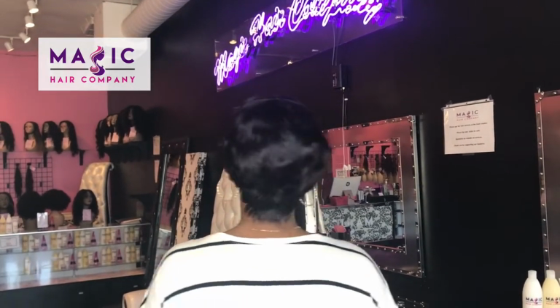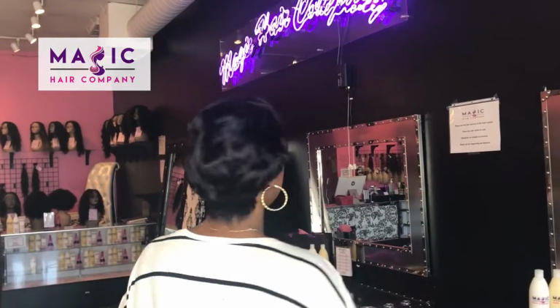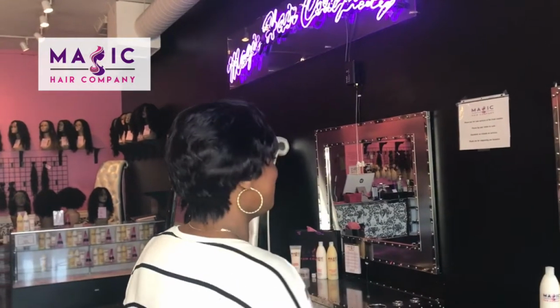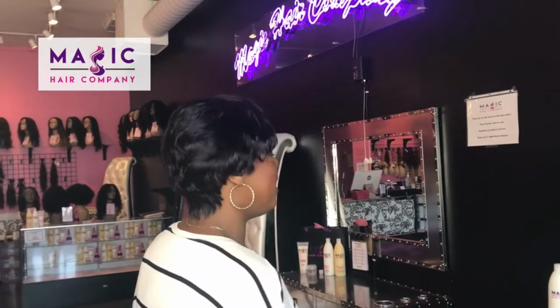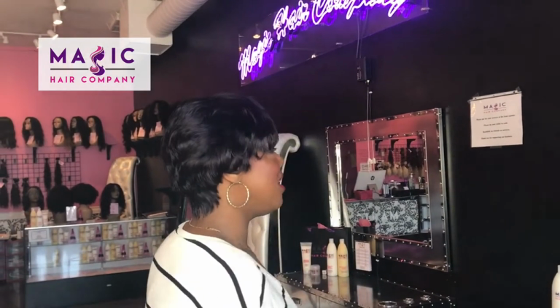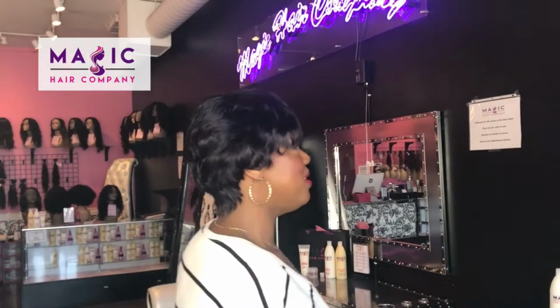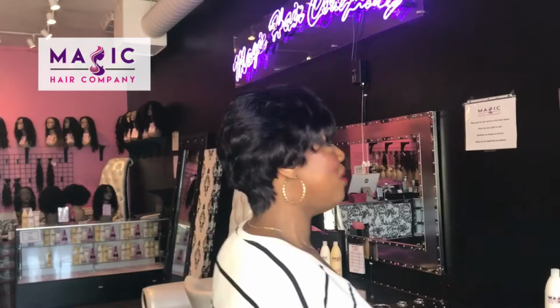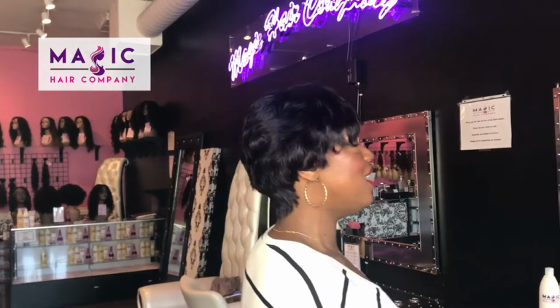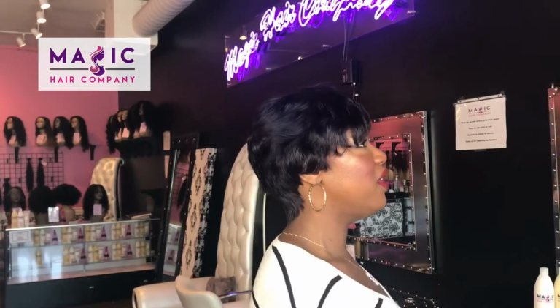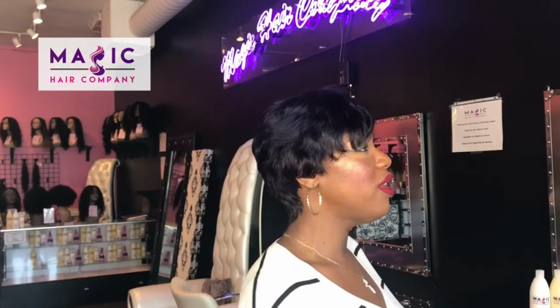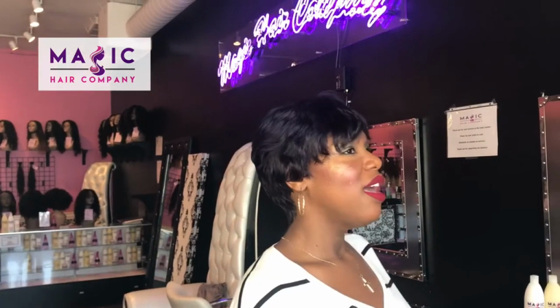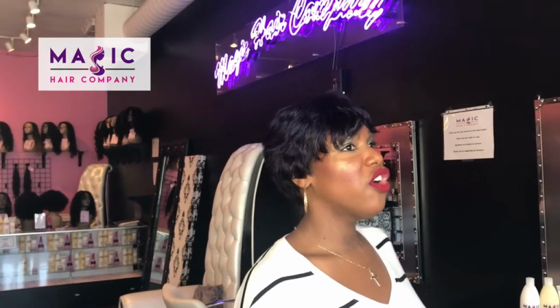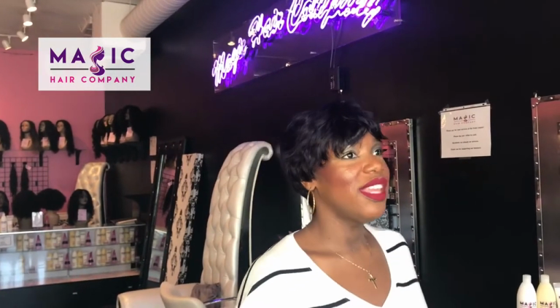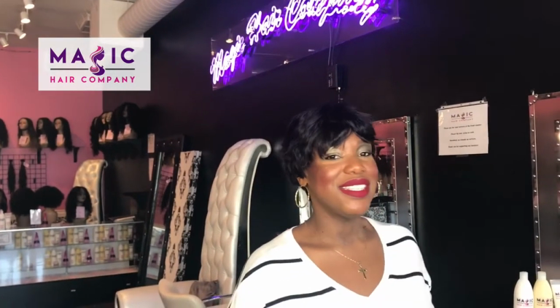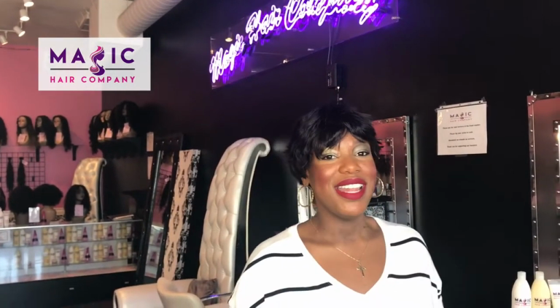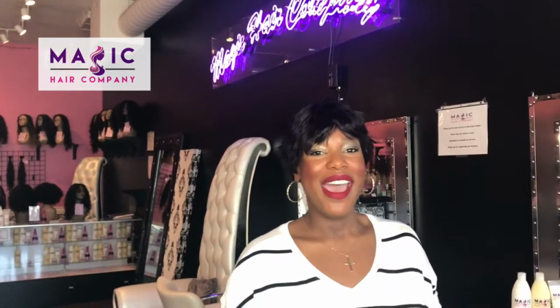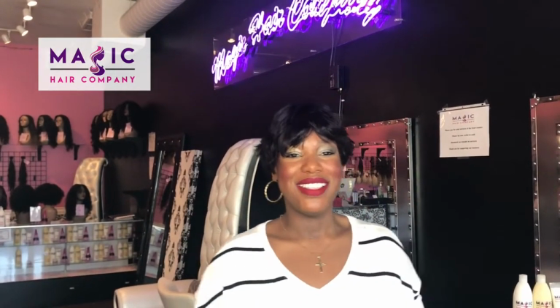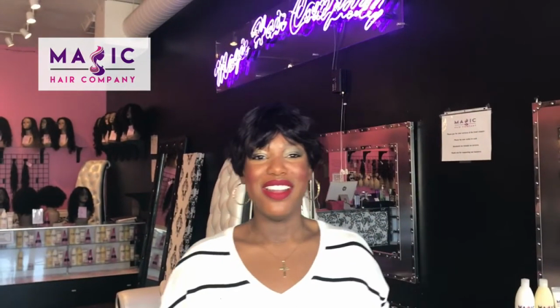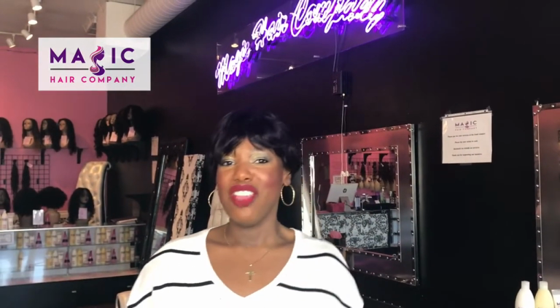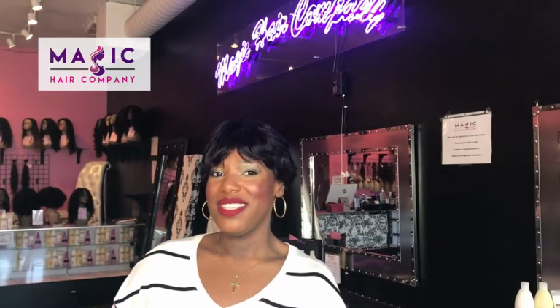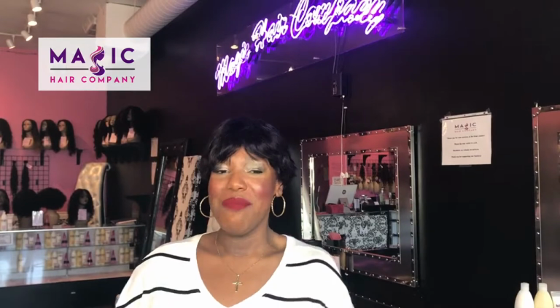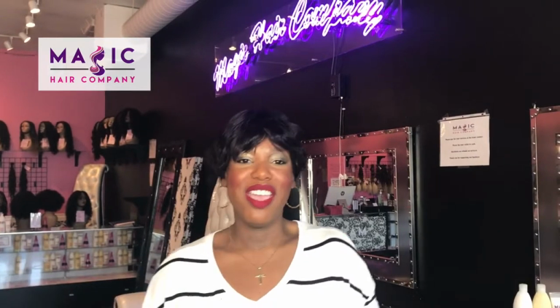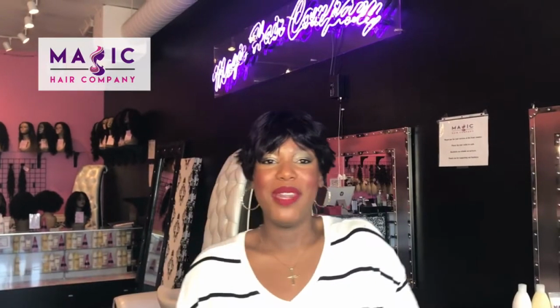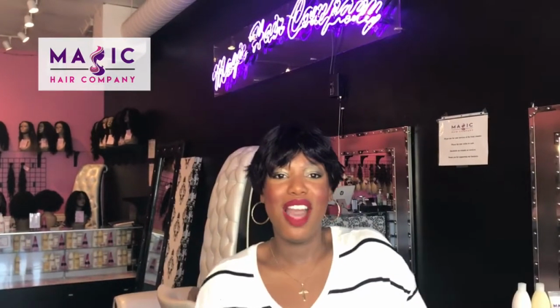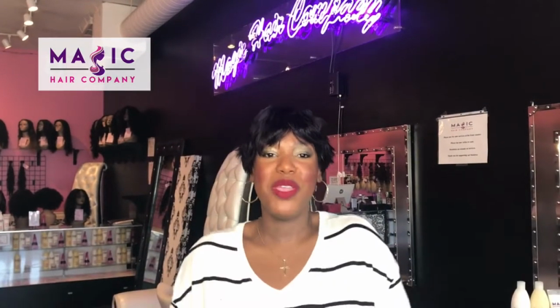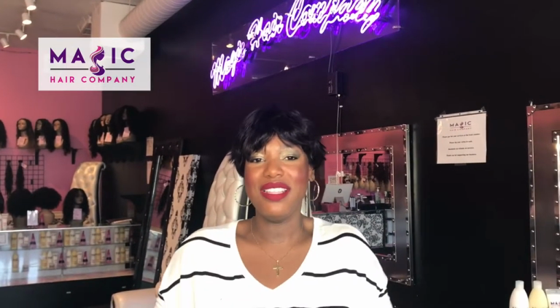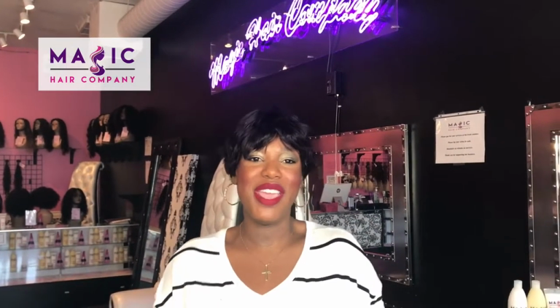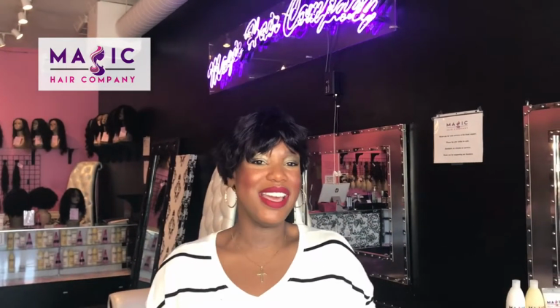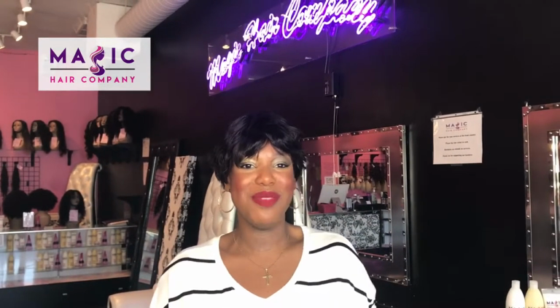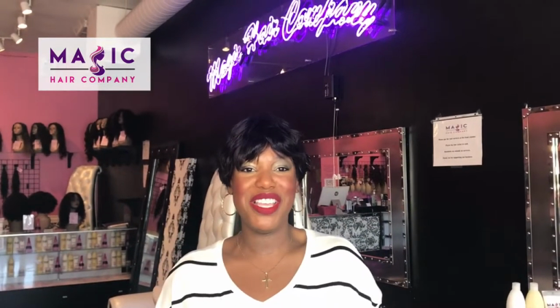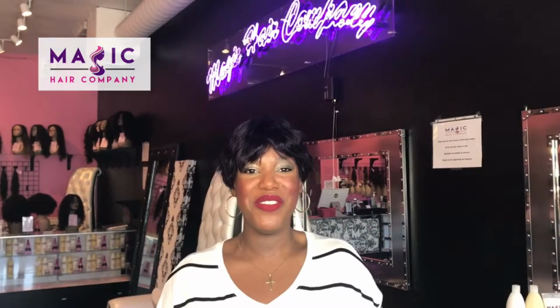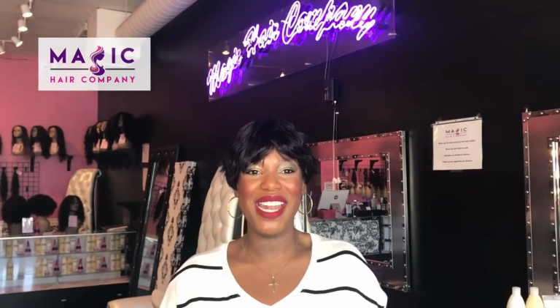This unit is made of 100% human hair, so you can of course curl it and style it as desired. Shop with us today at magichaircompany.com where we can custom create and custom color a unit for you today.